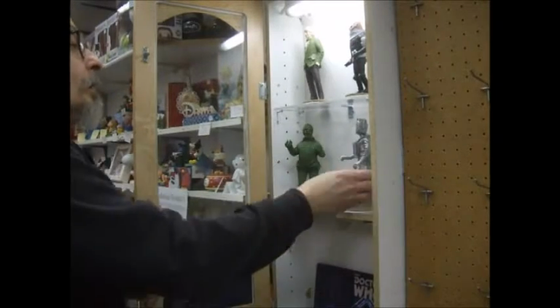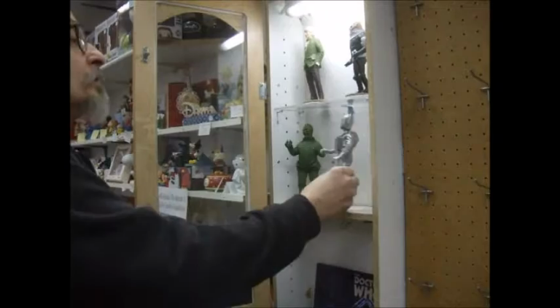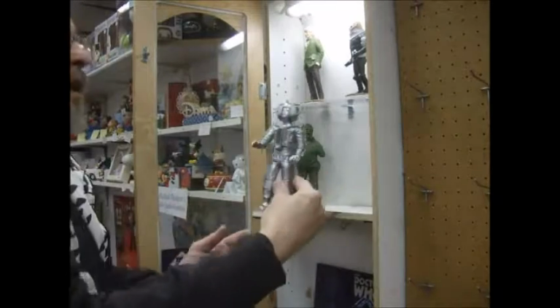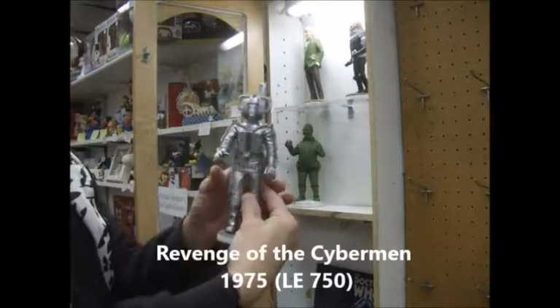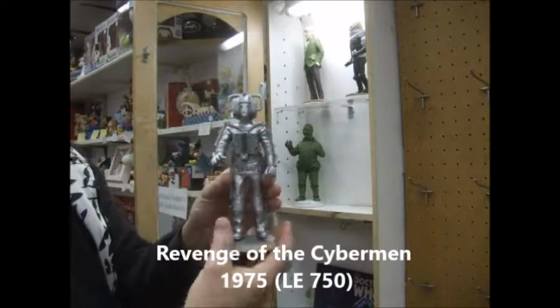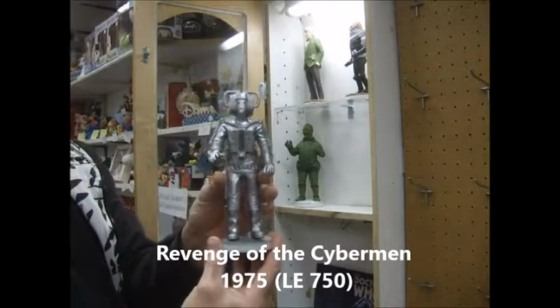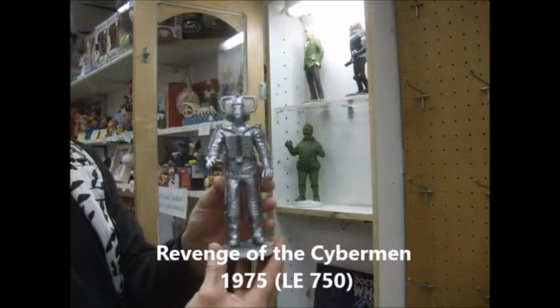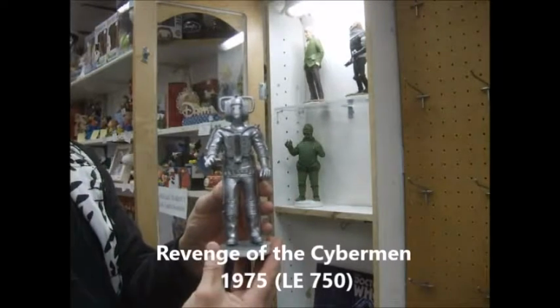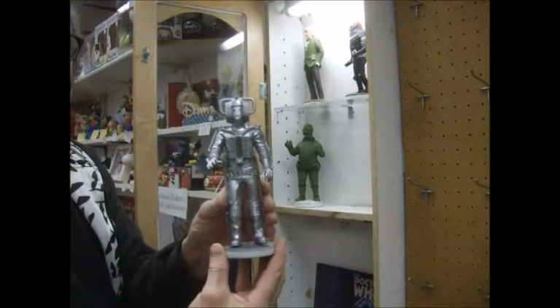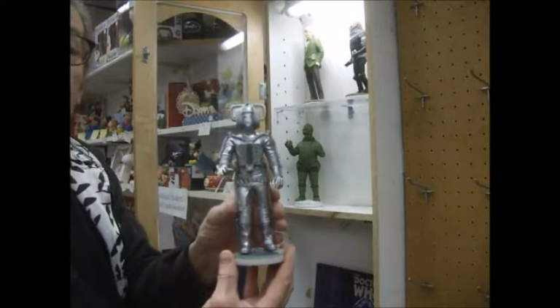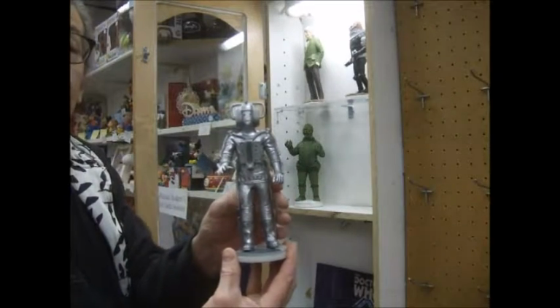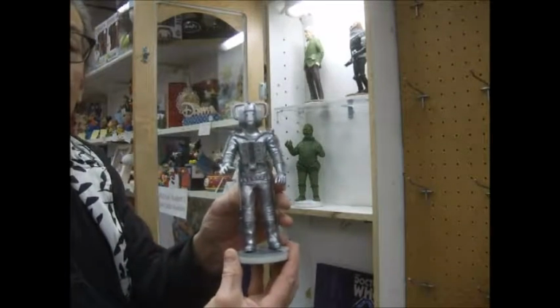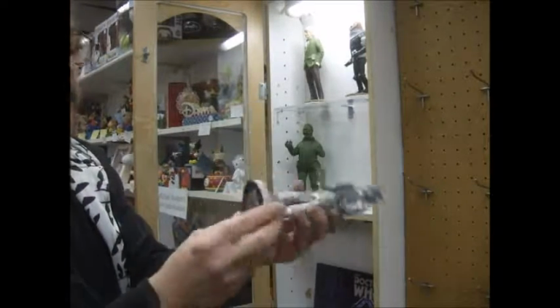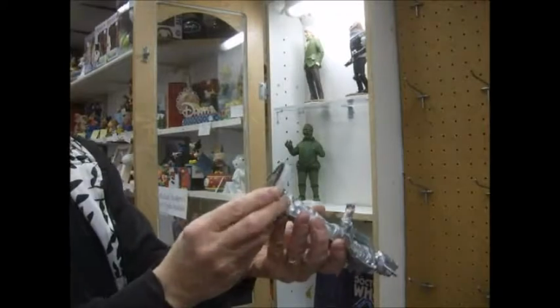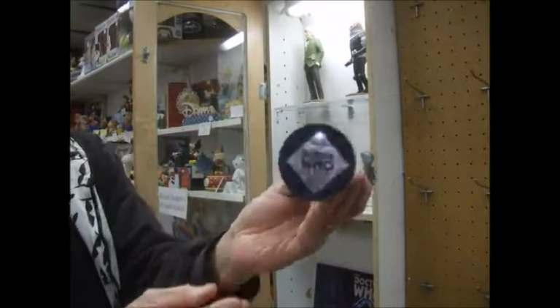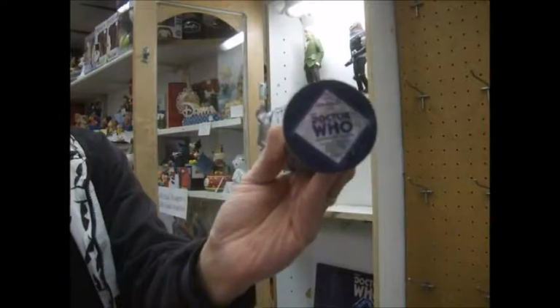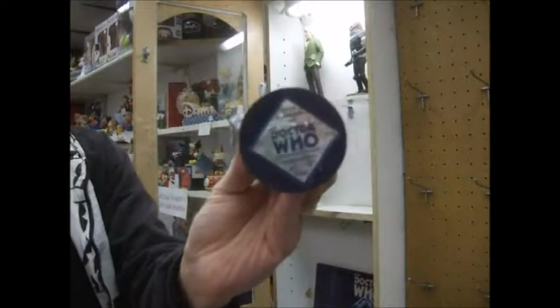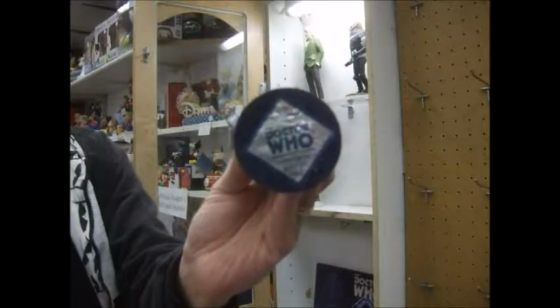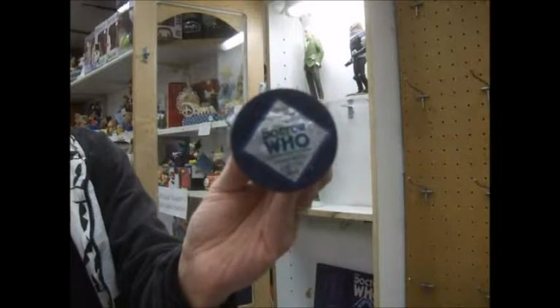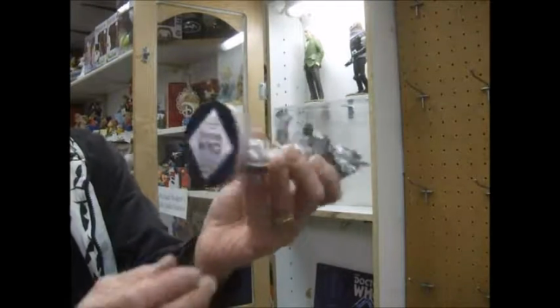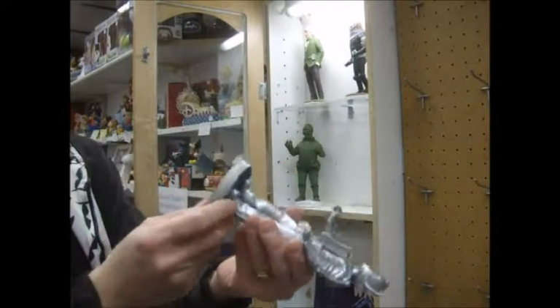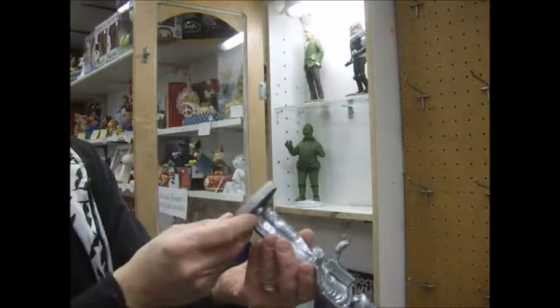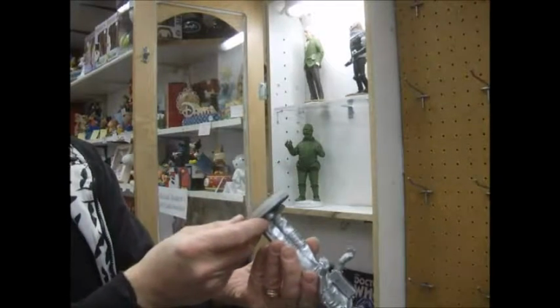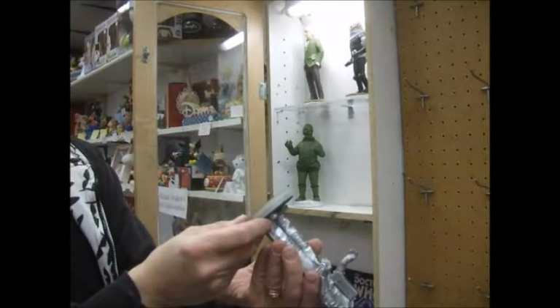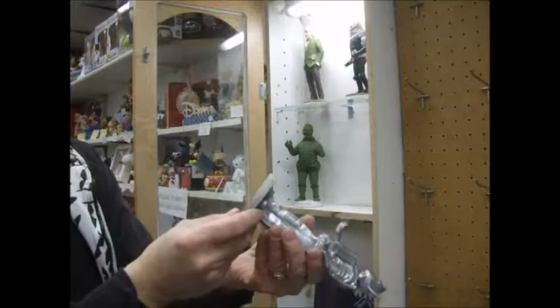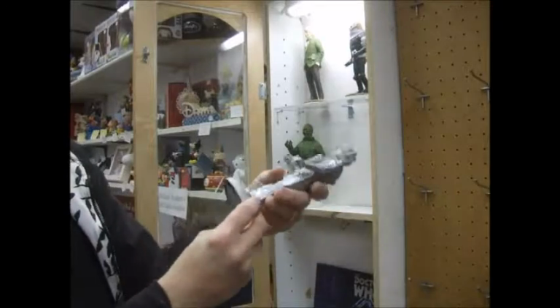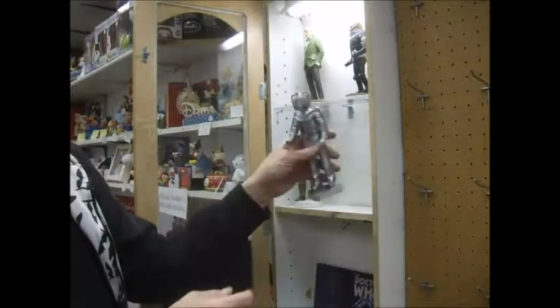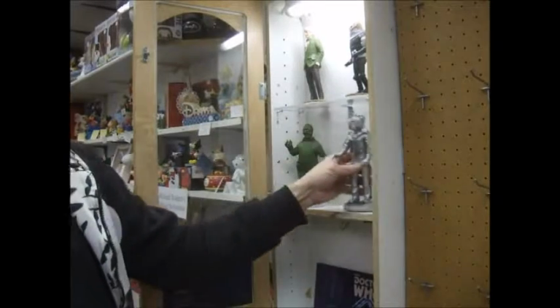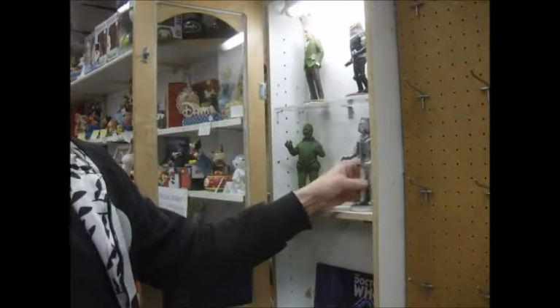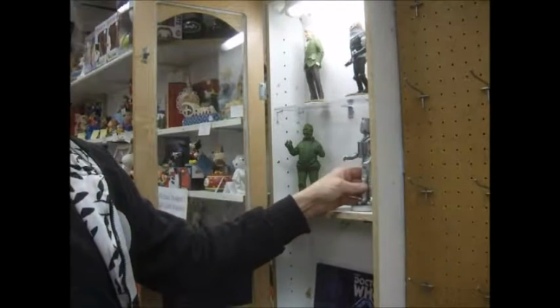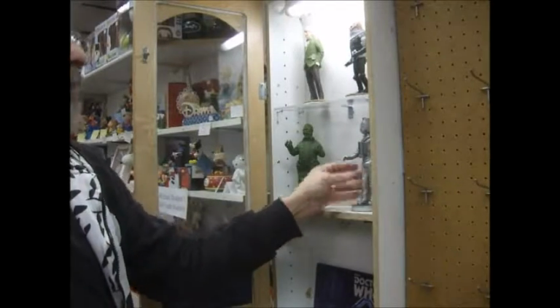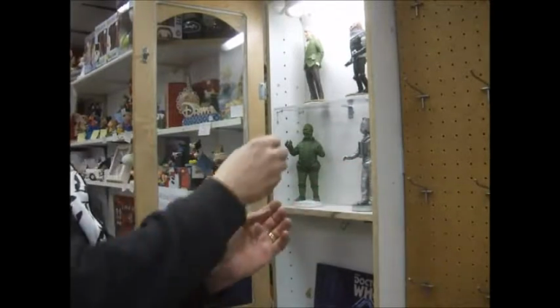My favorite Cyberman — I love this version of him, not particularly fond of the new ones. Again, there's your bottom, showing all your limited edition information. Those were 750 they were making of the series.